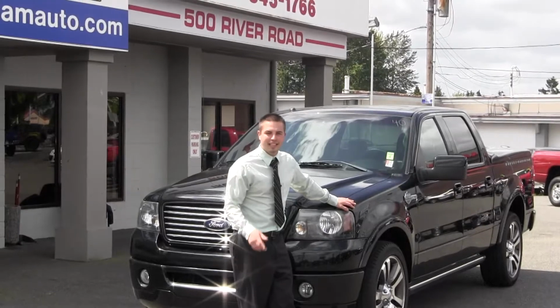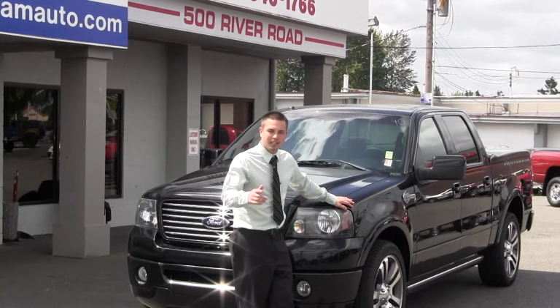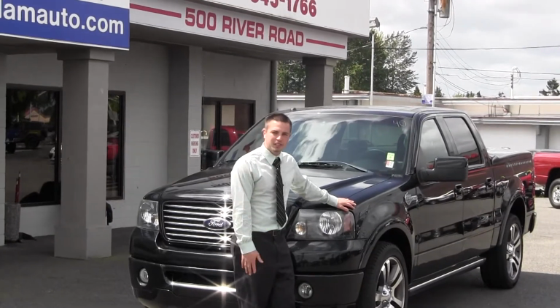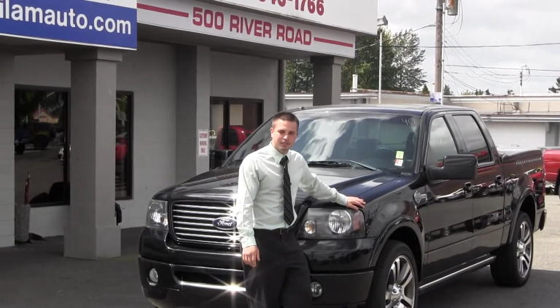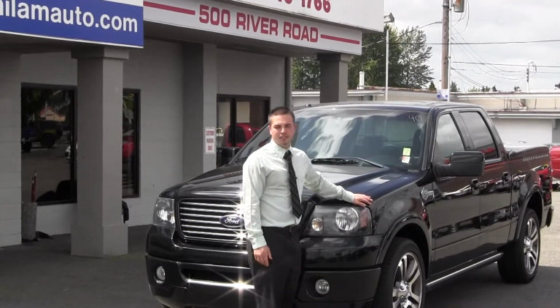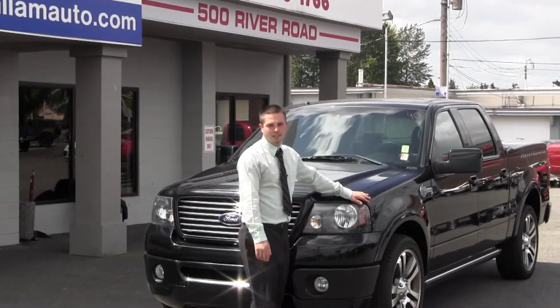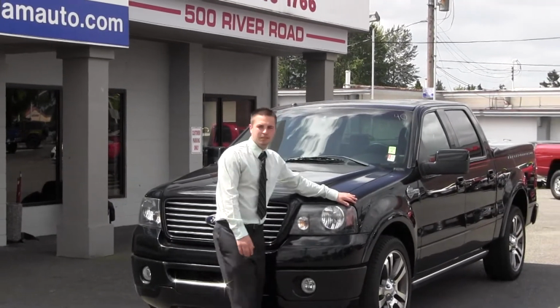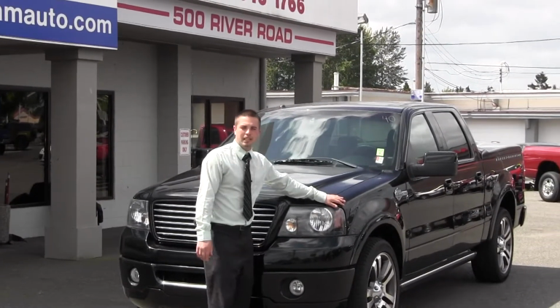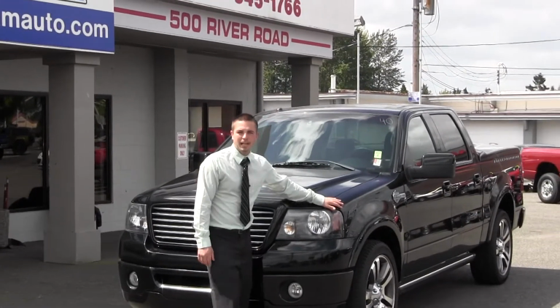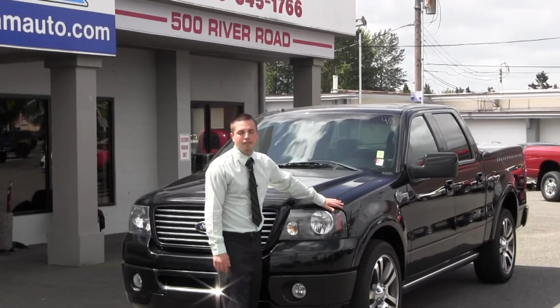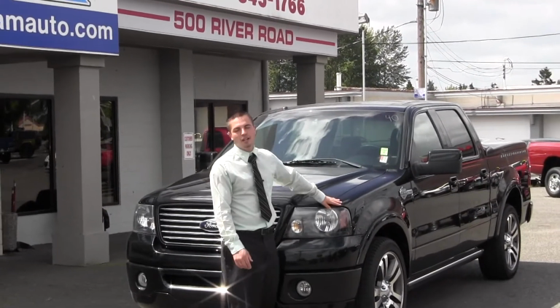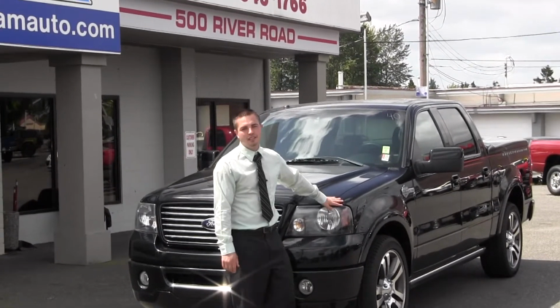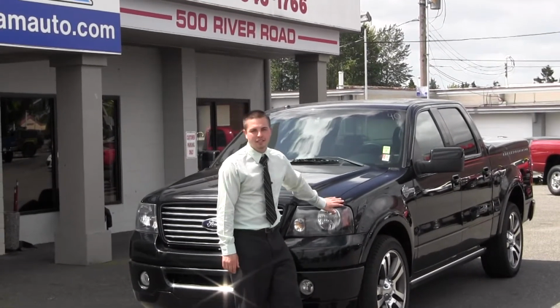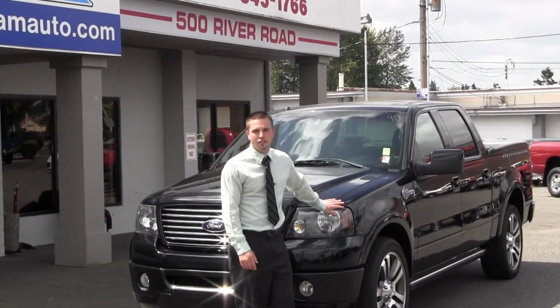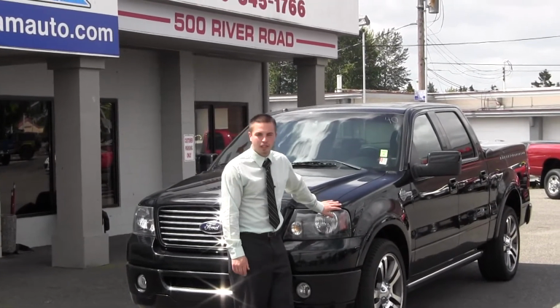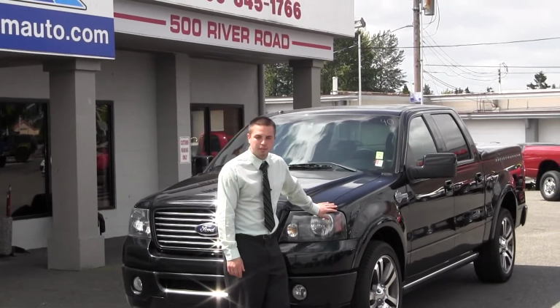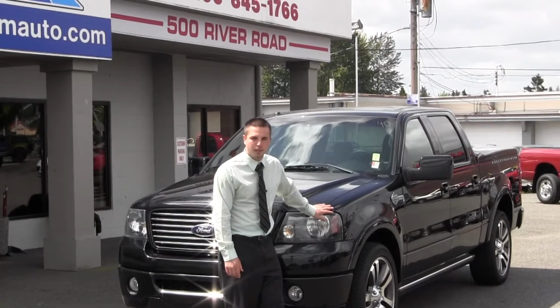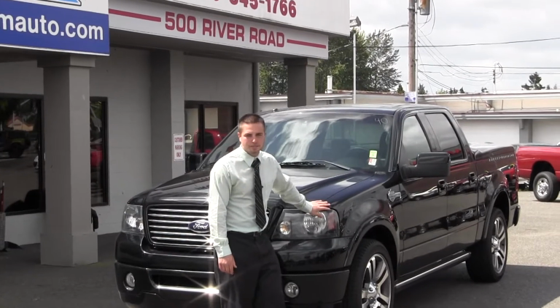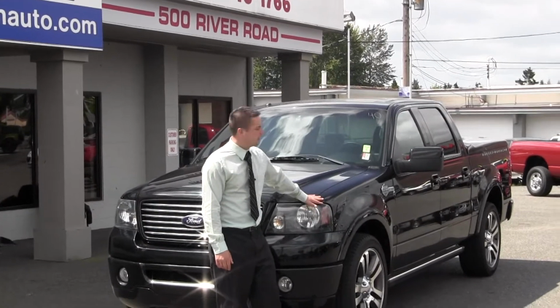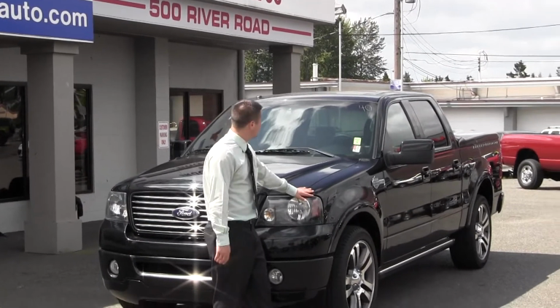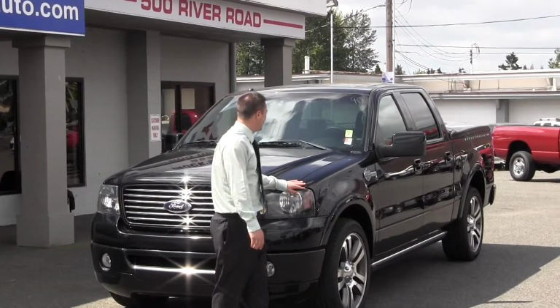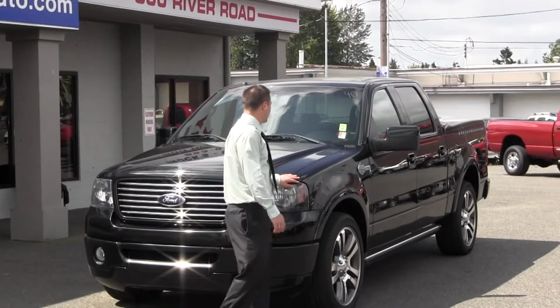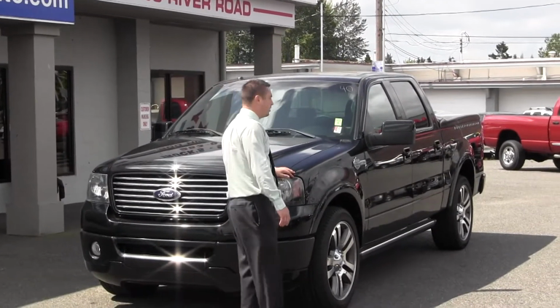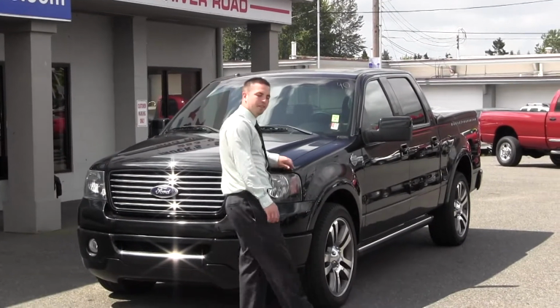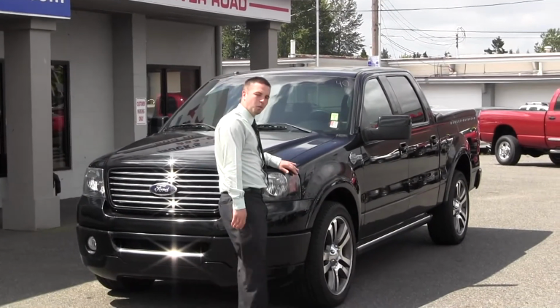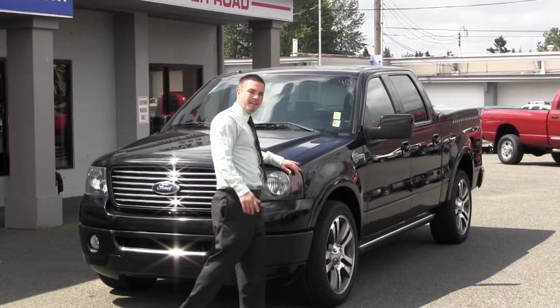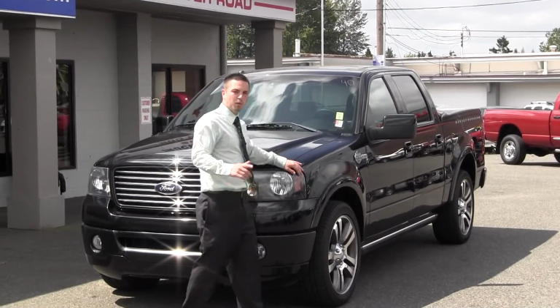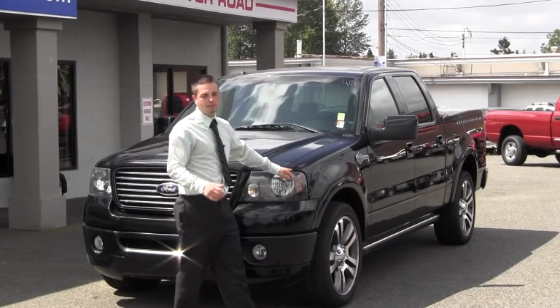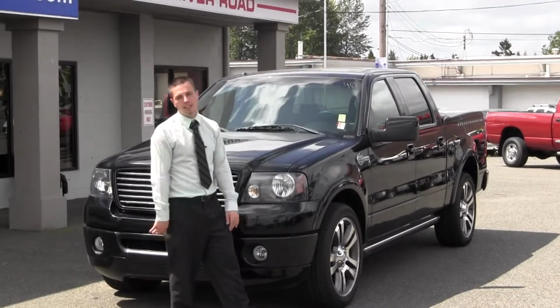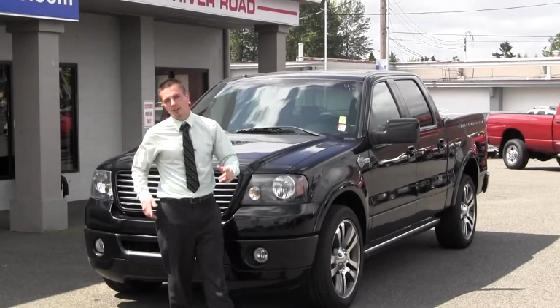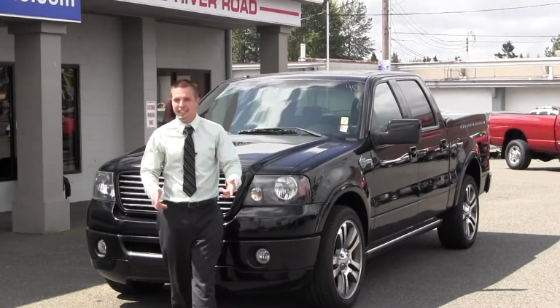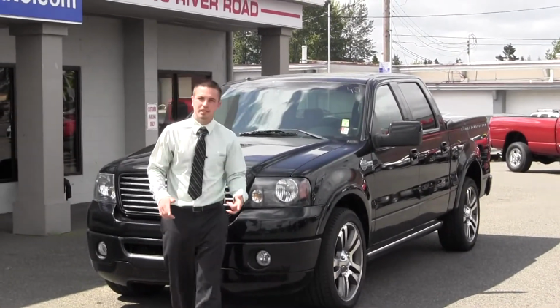Good afternoon. Thanks for looking at my ad. My name is Austin down here at Truck Country in Puyallup. Right now we're looking at the '07 Ford F-150 Harley Davidson.